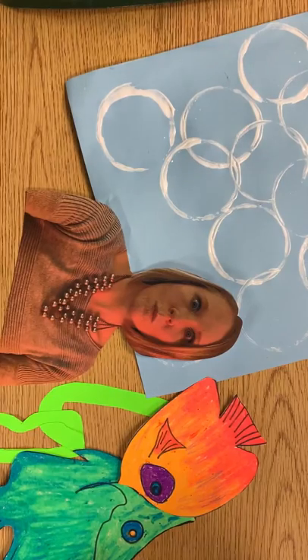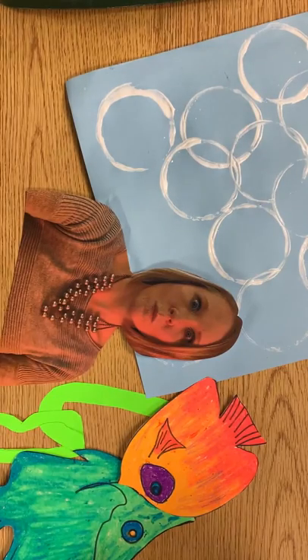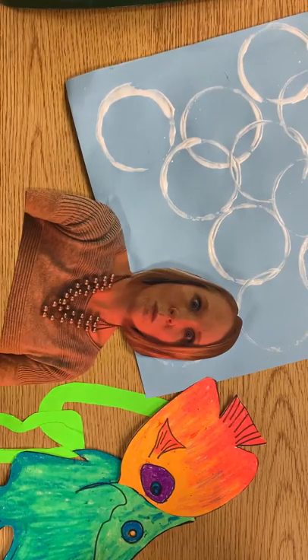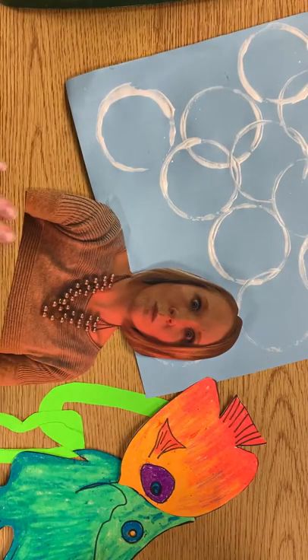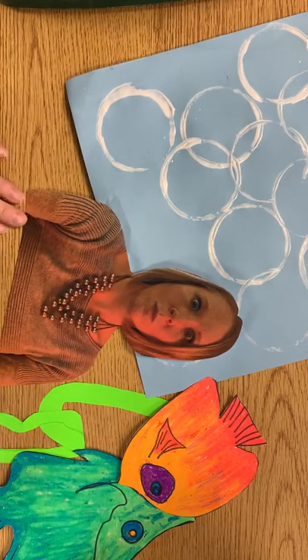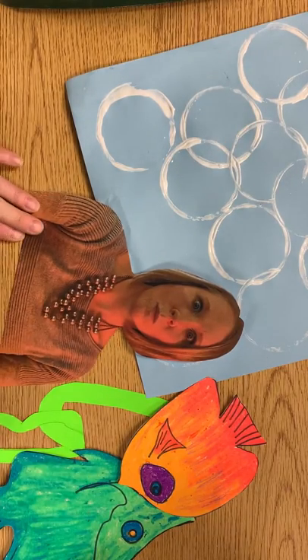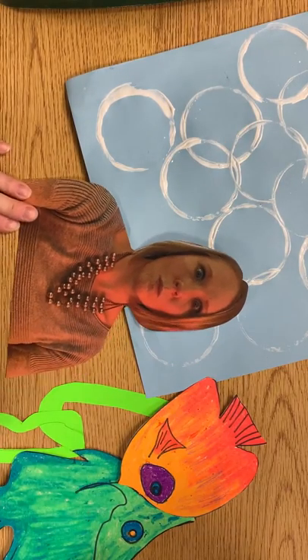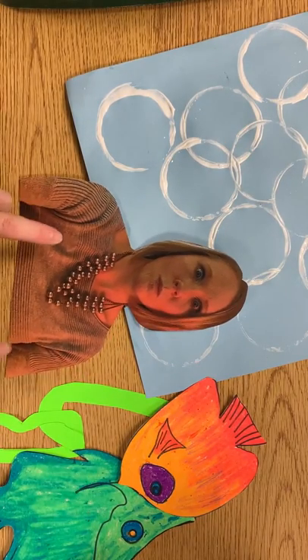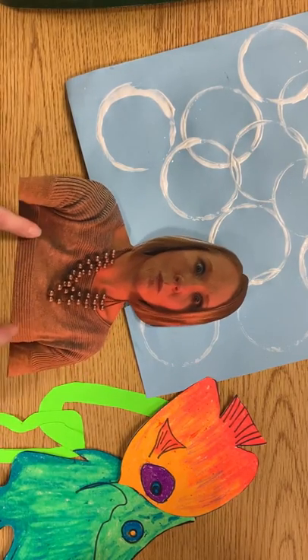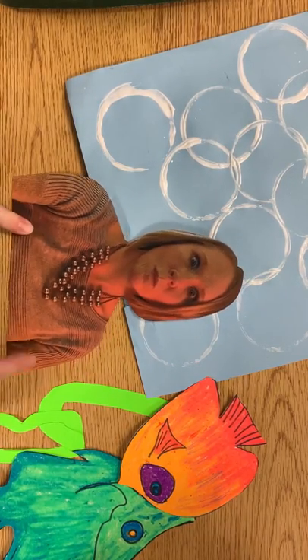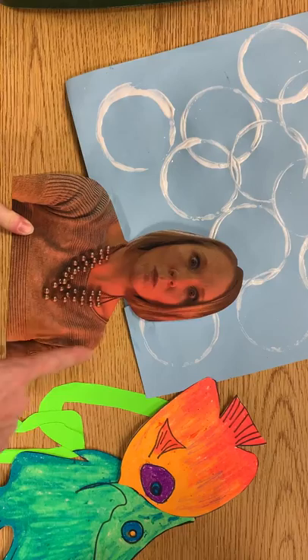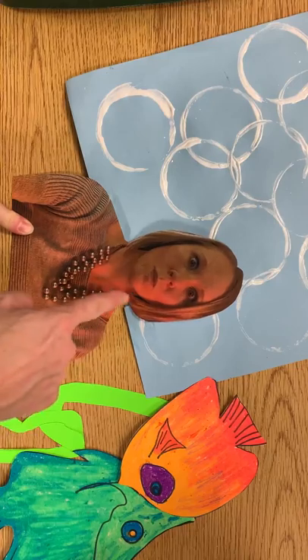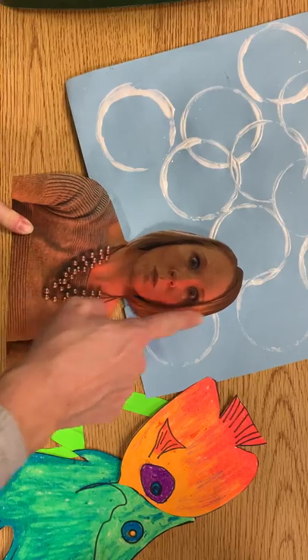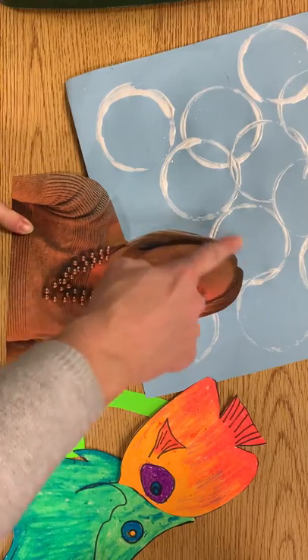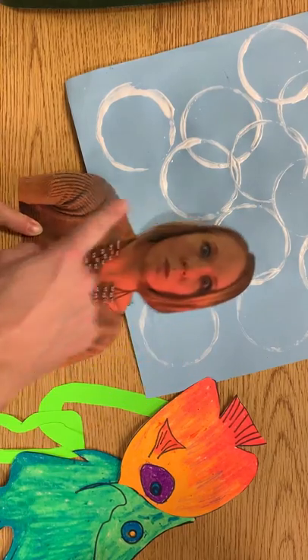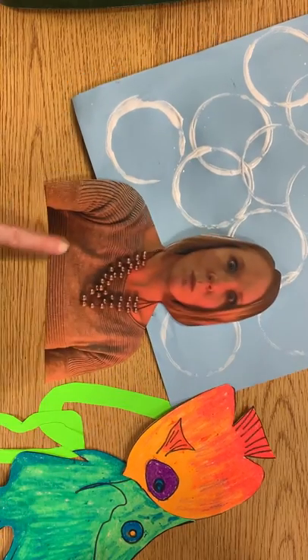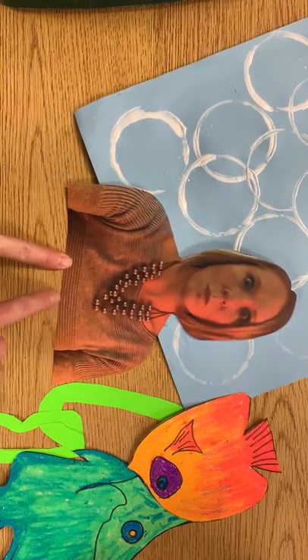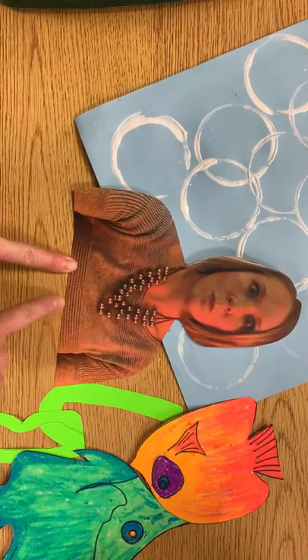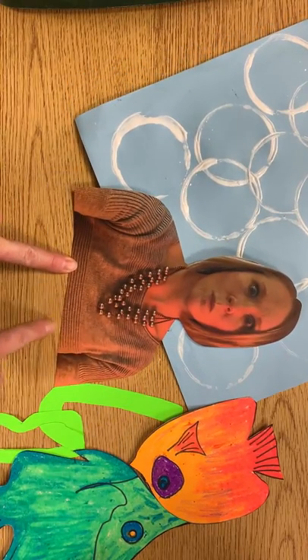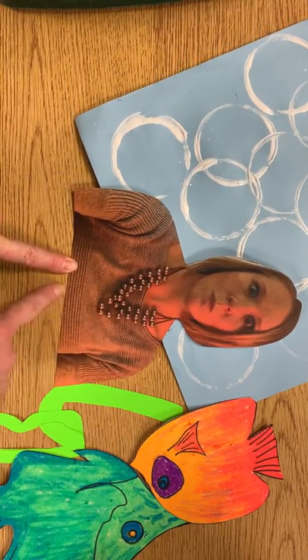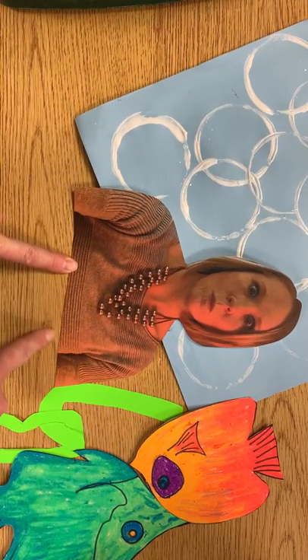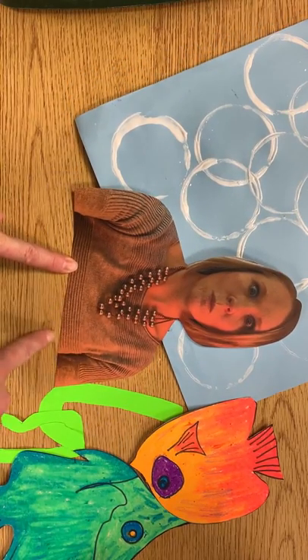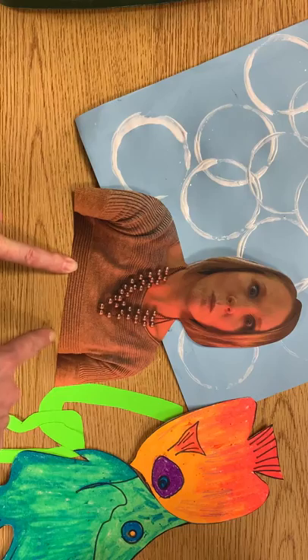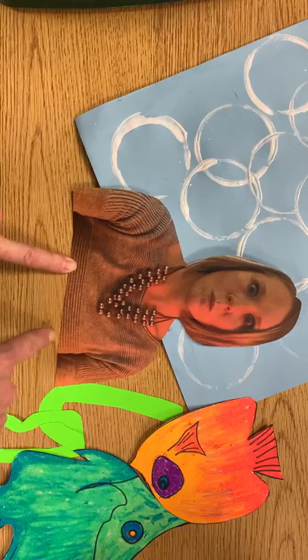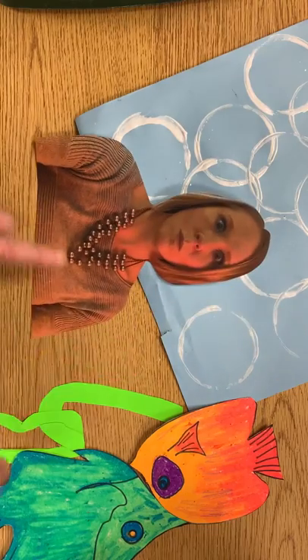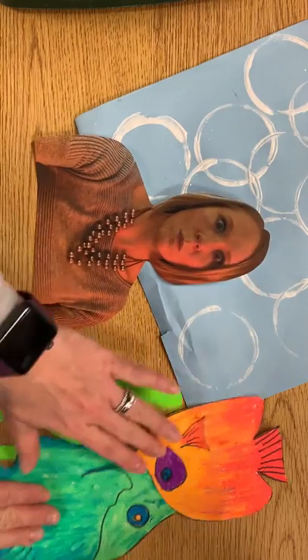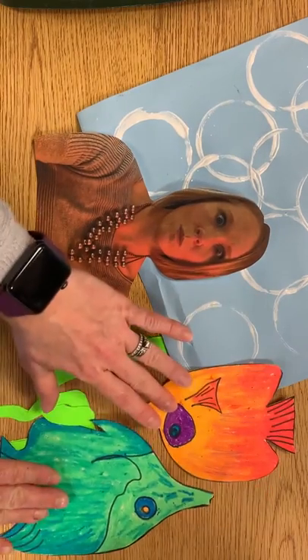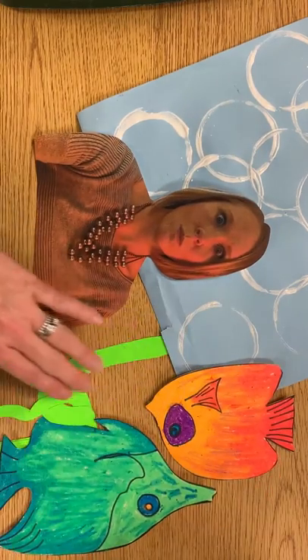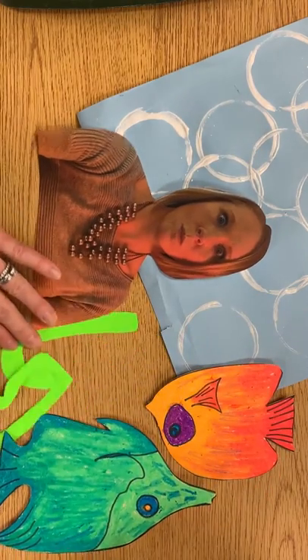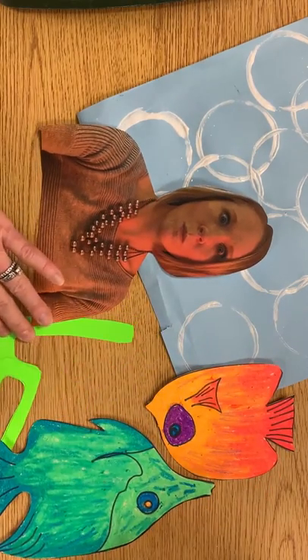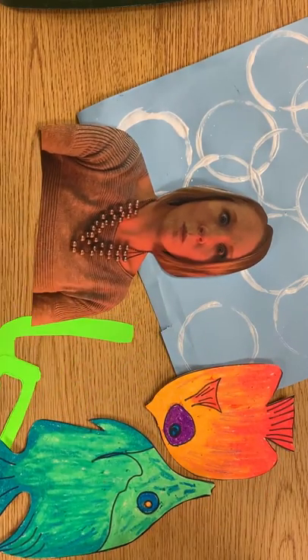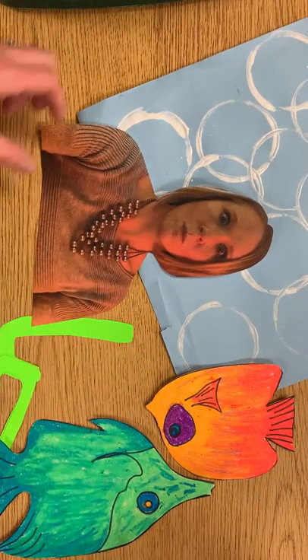All right, I have everything ready to put together. I cut out myself really nice around my head, and if you have a little bit of white at the bottom of the picture, make sure you cut that off as well. I have two fish, the goggles, and the snorkel.